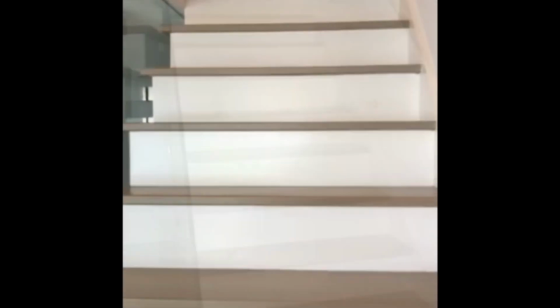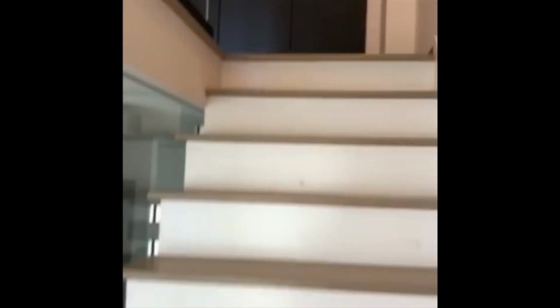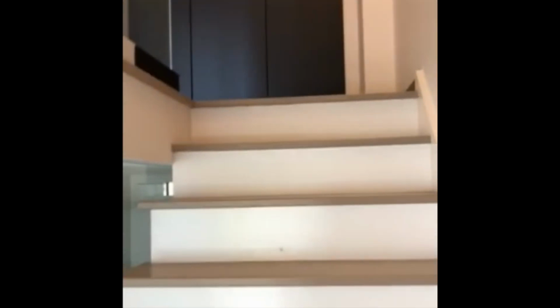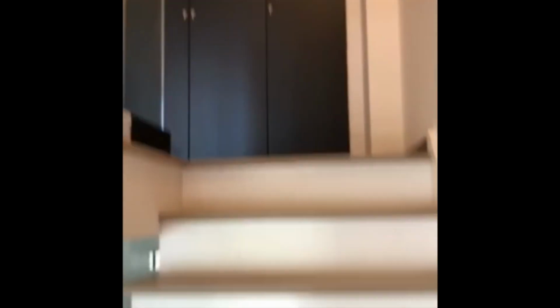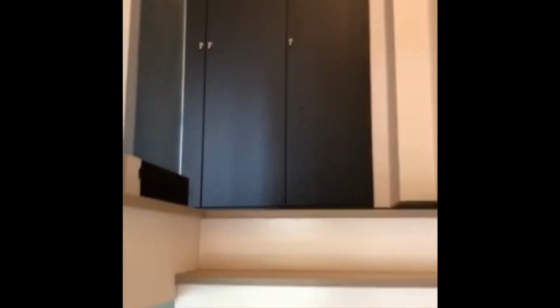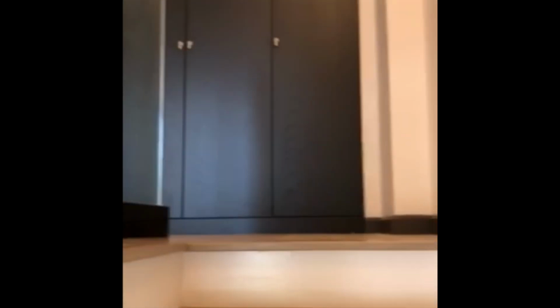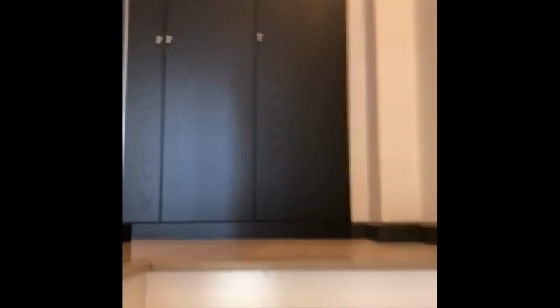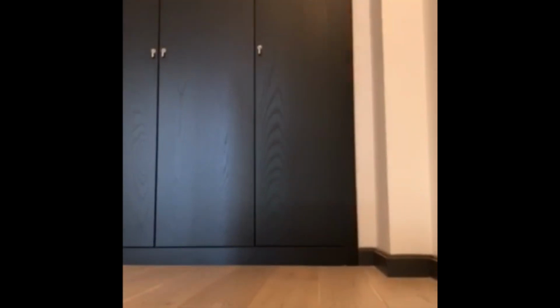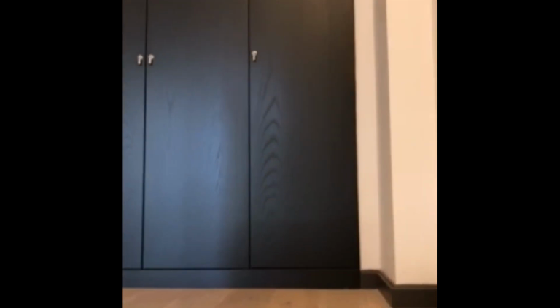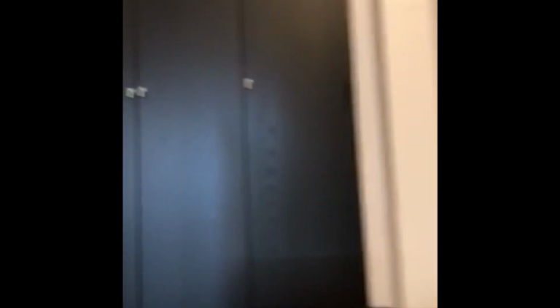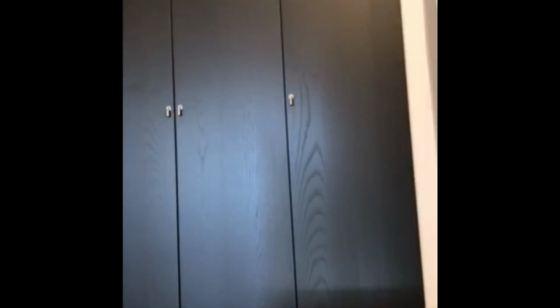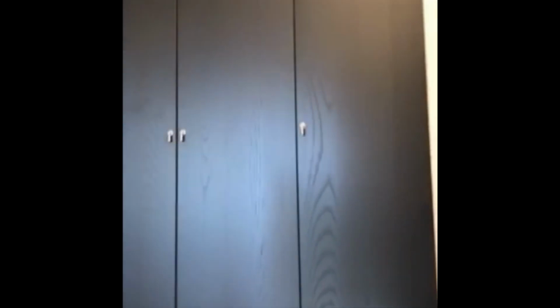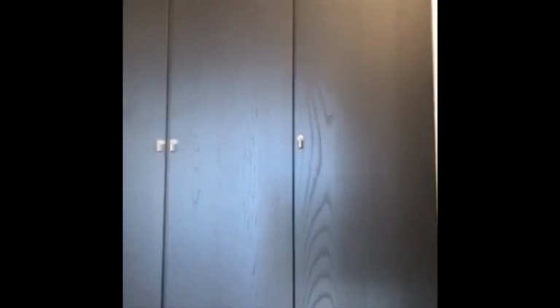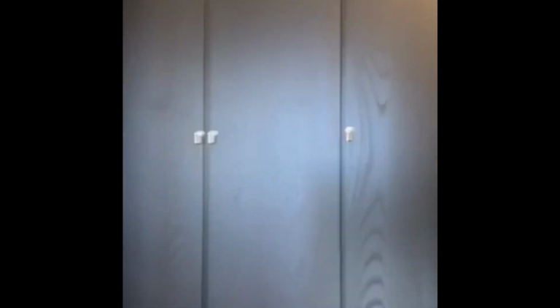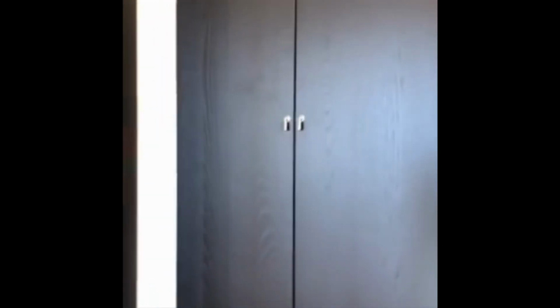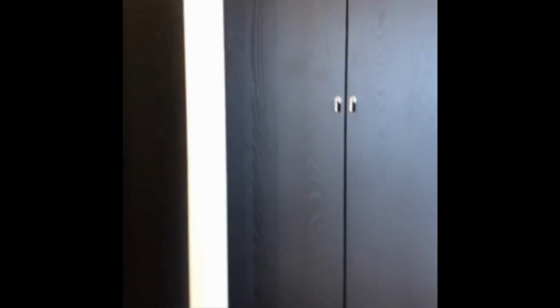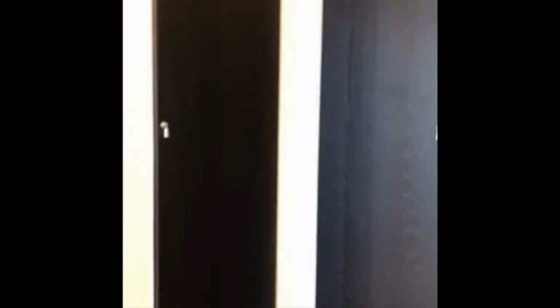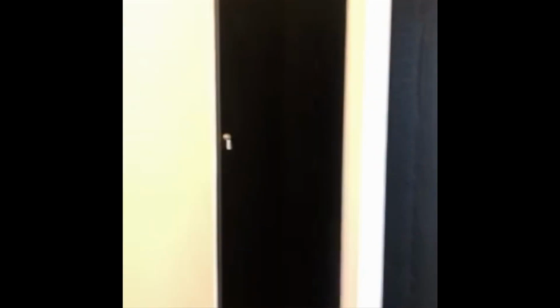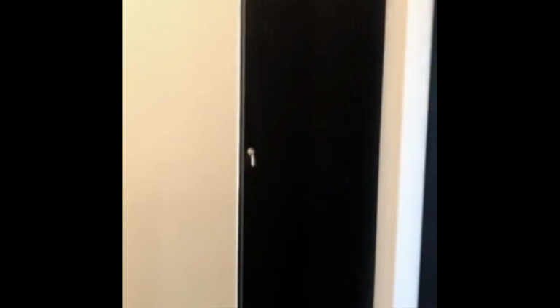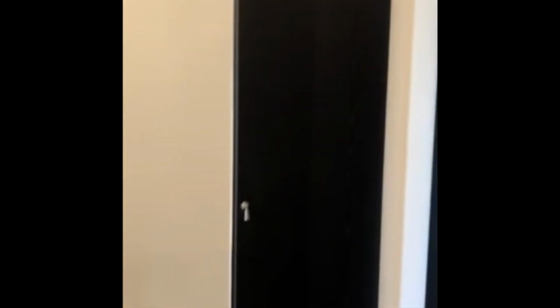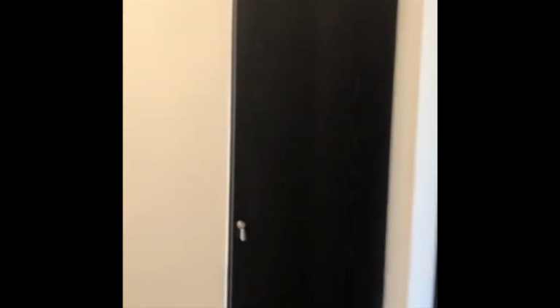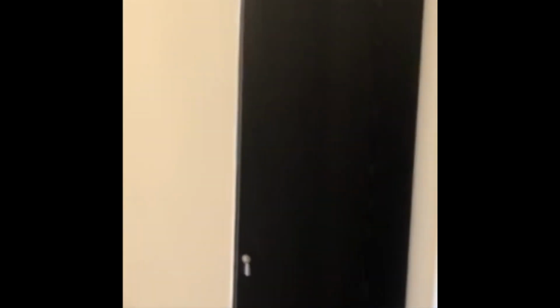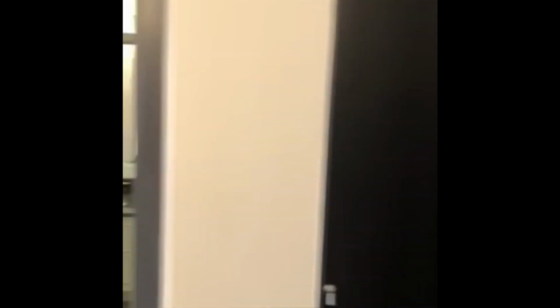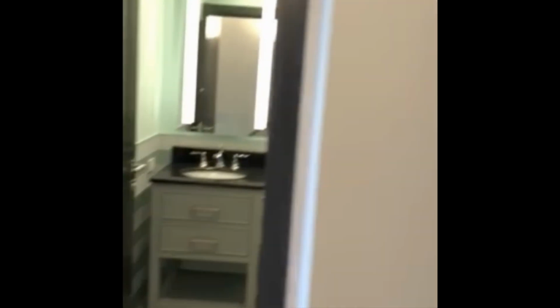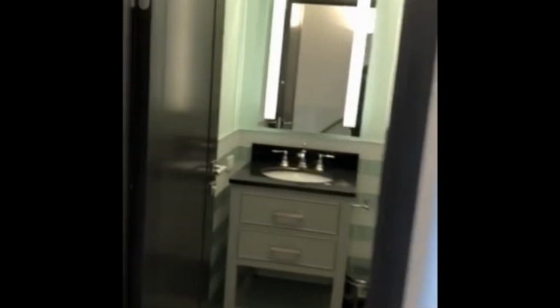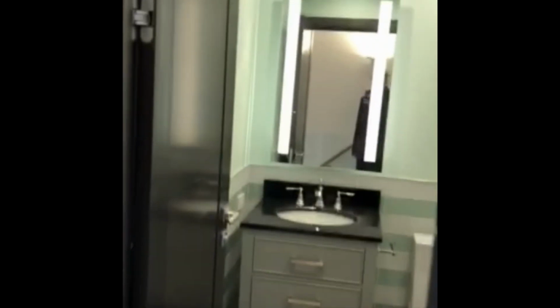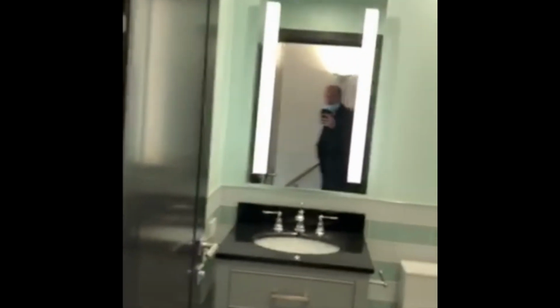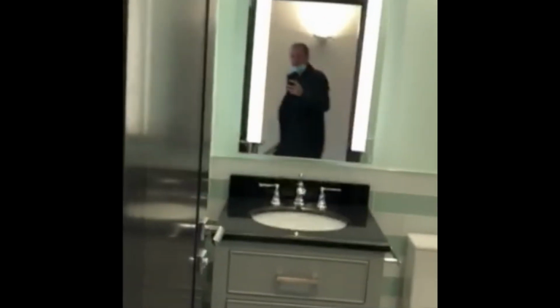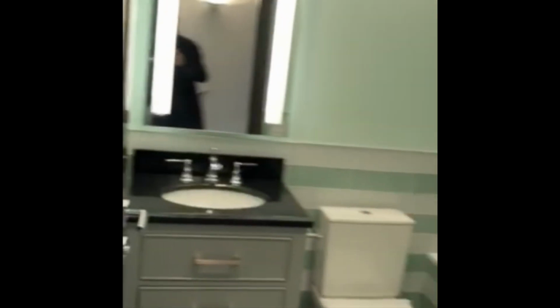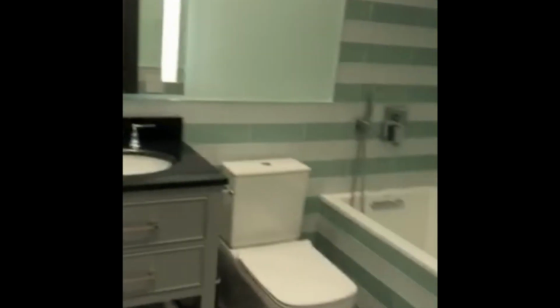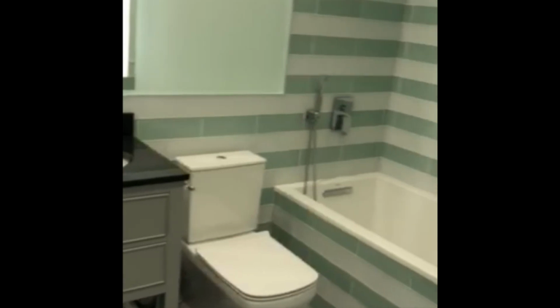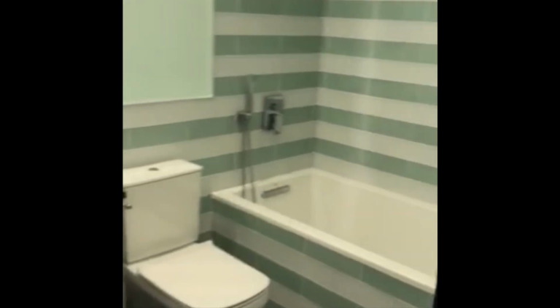You take the stairs — you have your large closet here, little doors for door closets. You have your first bathroom here.